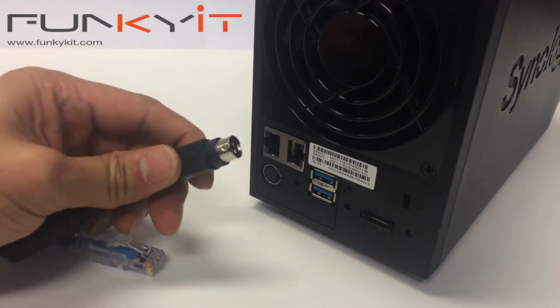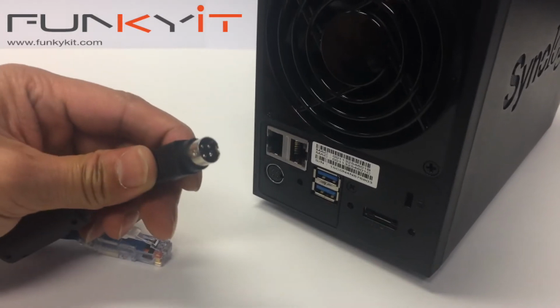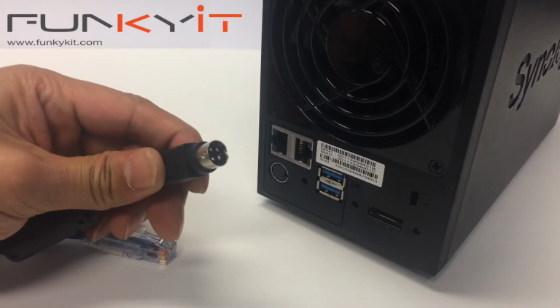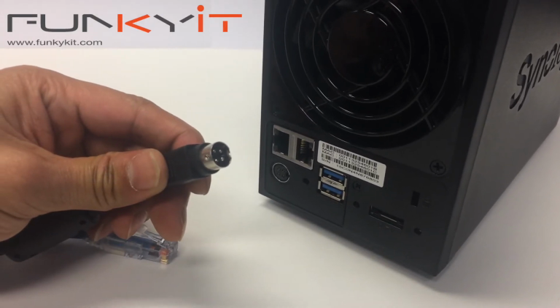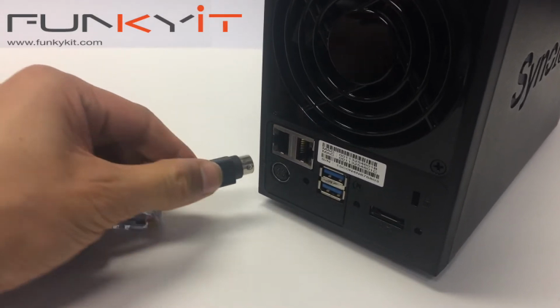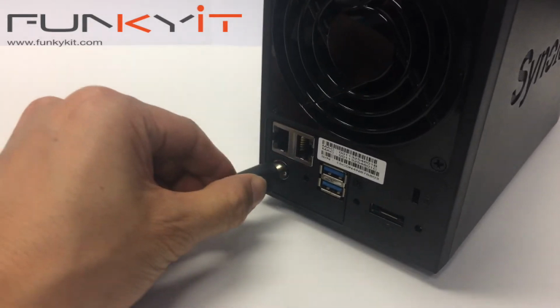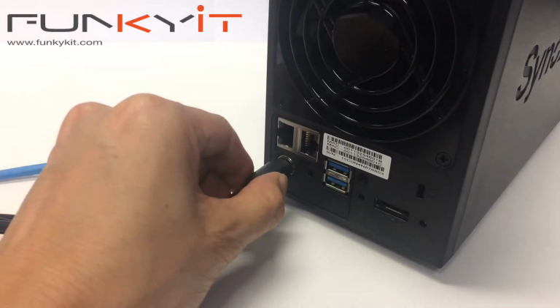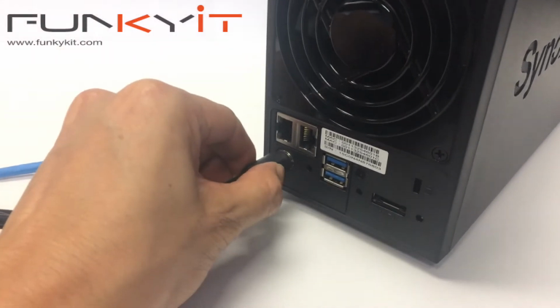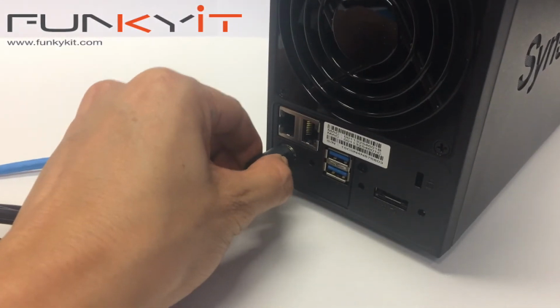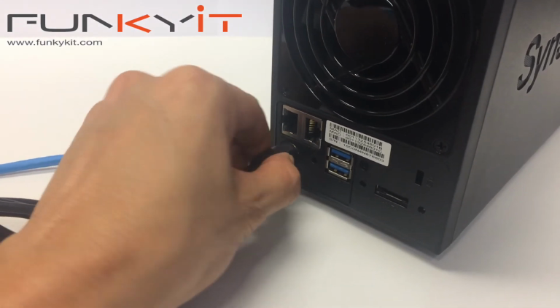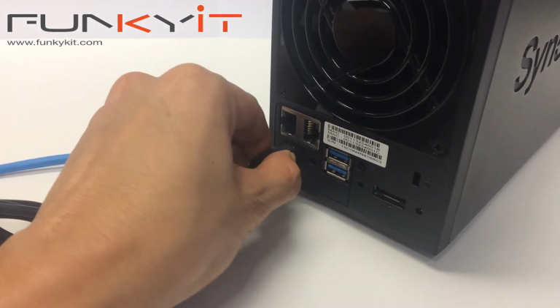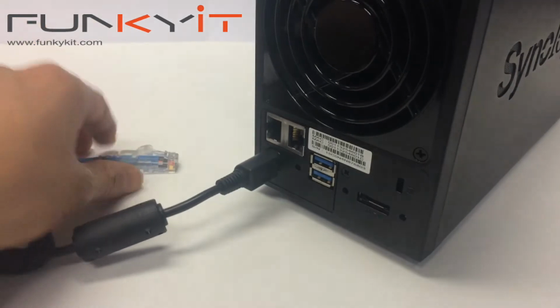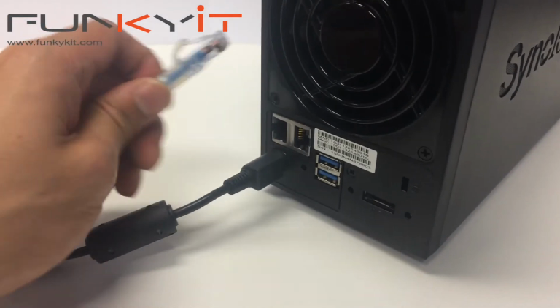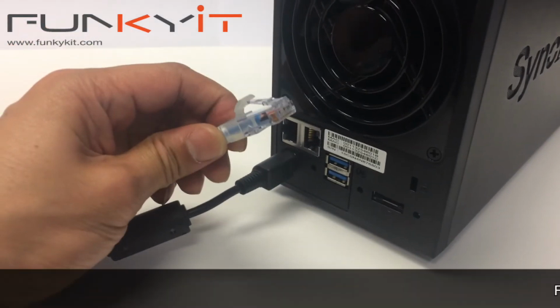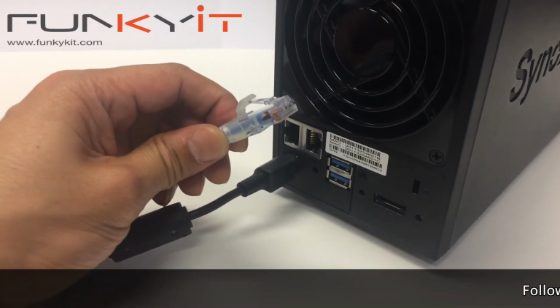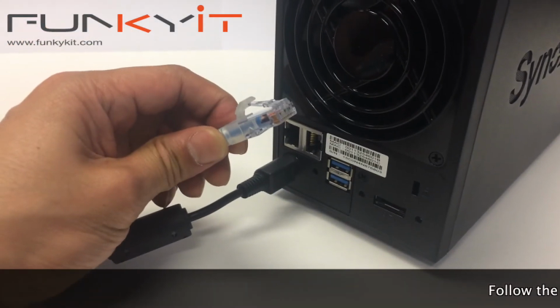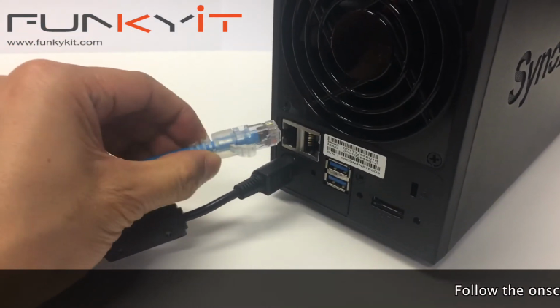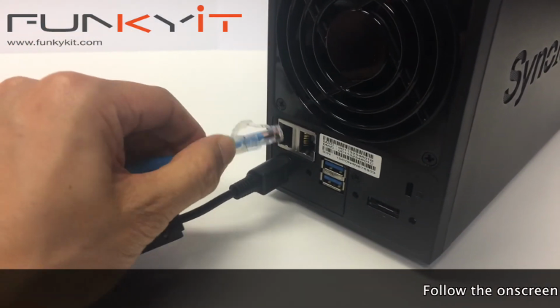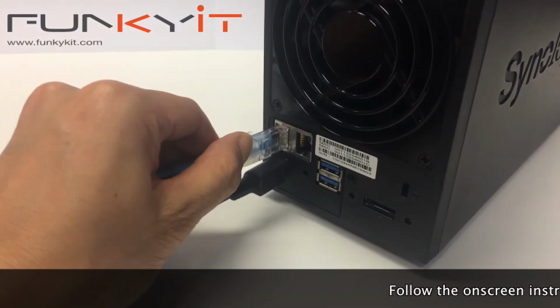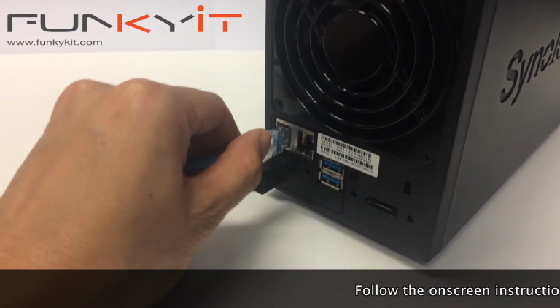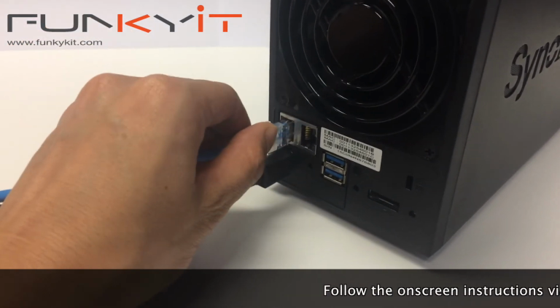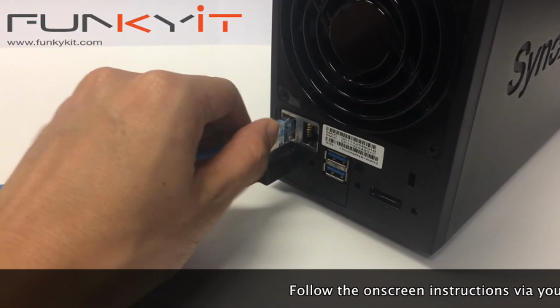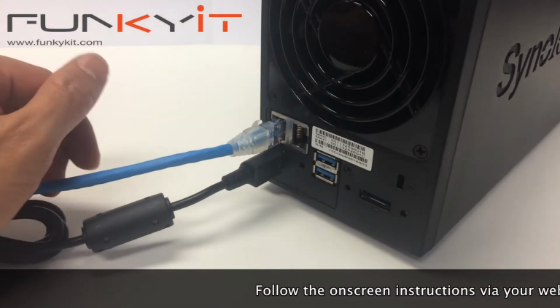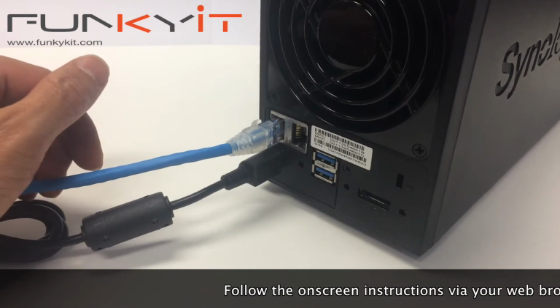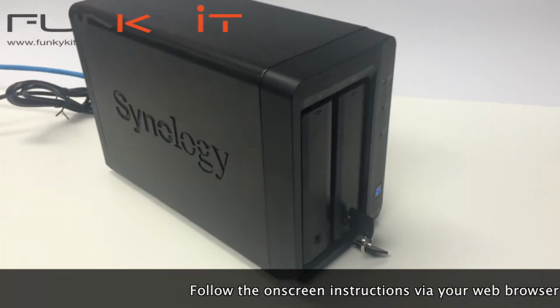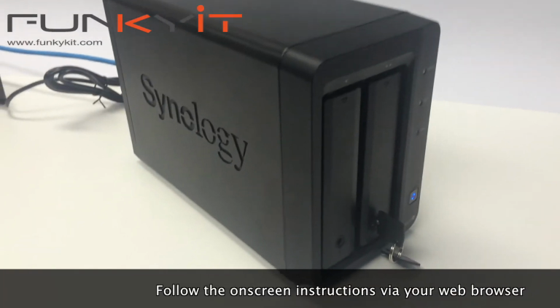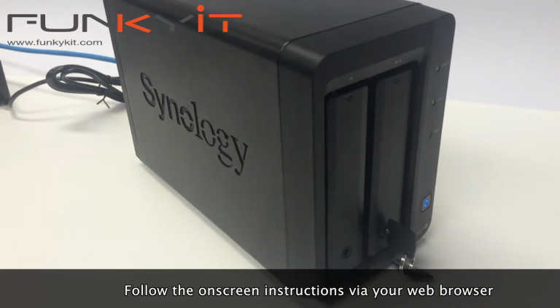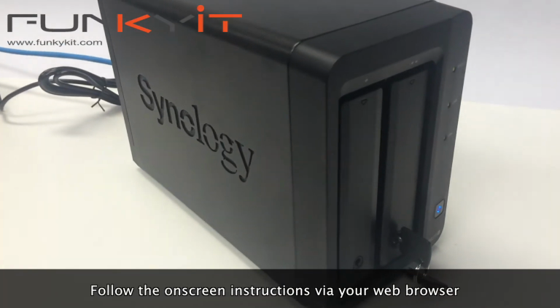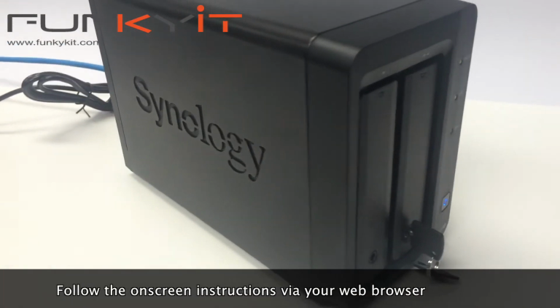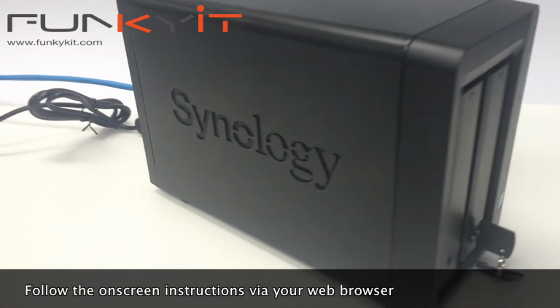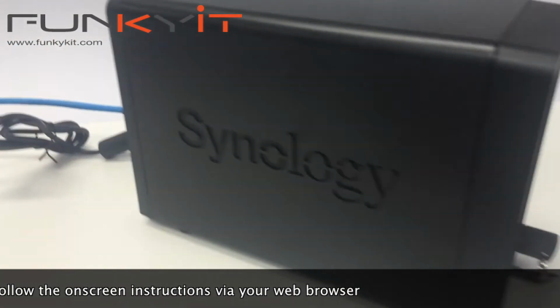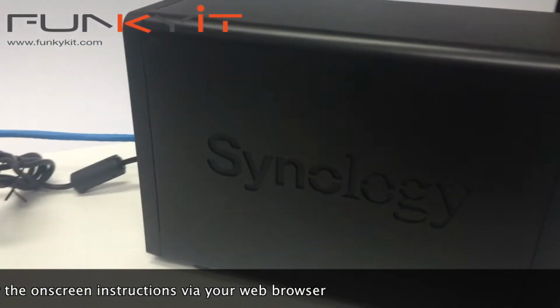Installation and setup was a breeze. I was up and running in less than 15 minutes. Once all the hard drives are in place and you've plugged in your LAN as well as your power cables, just follow the on-screen instructions via your web browser using the URL provided. It couldn't be simpler.